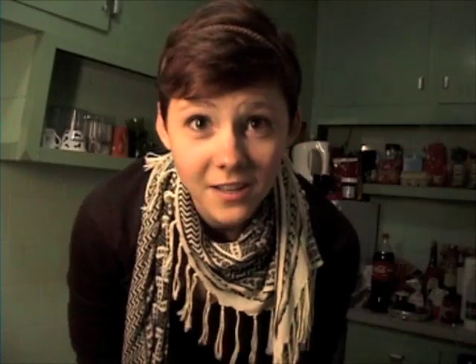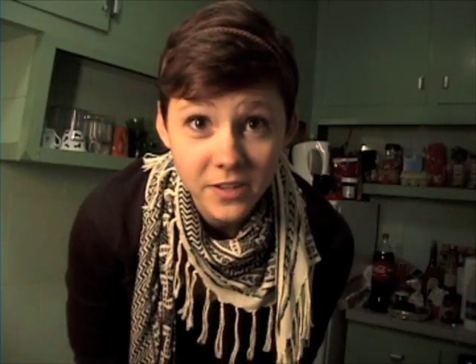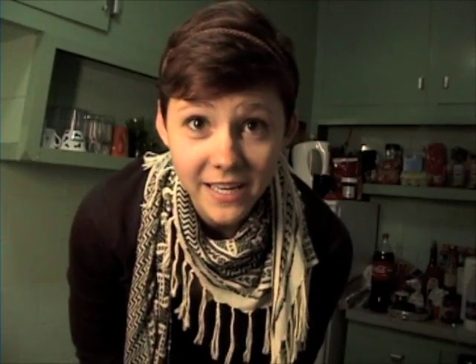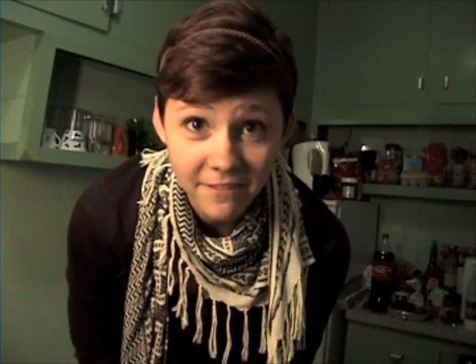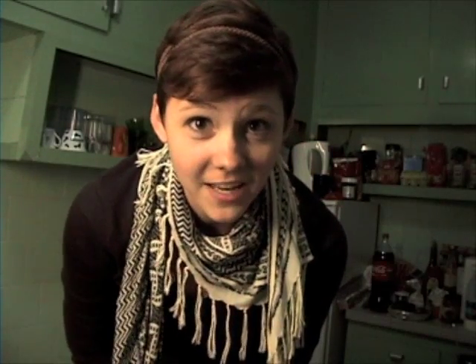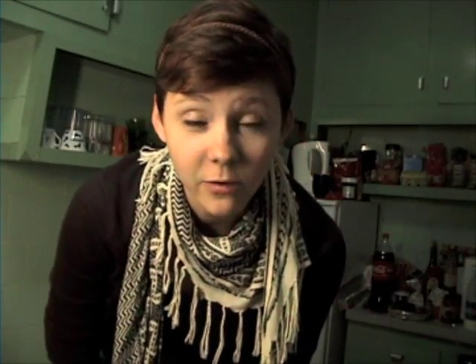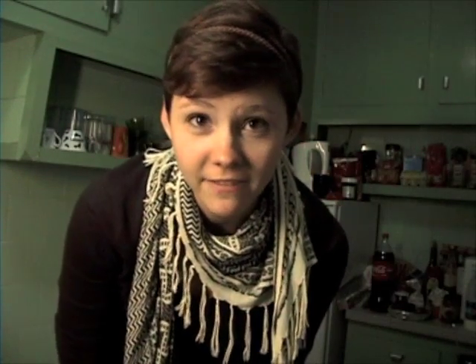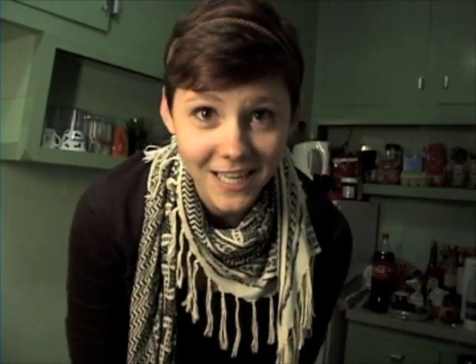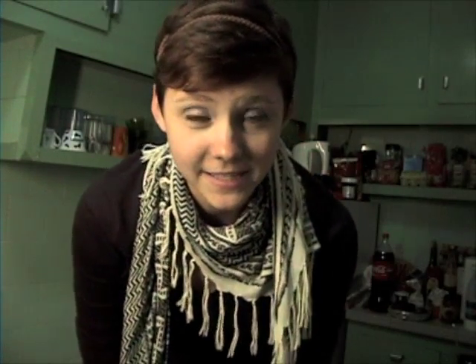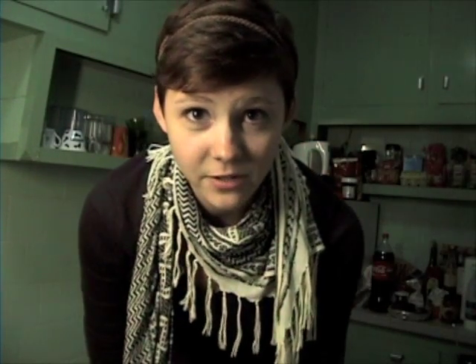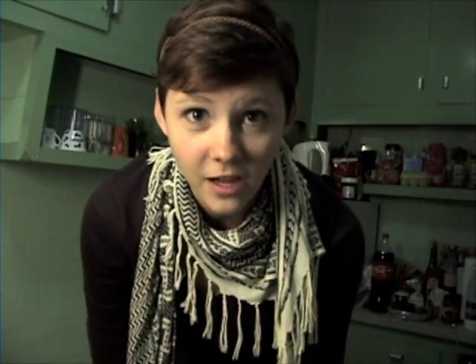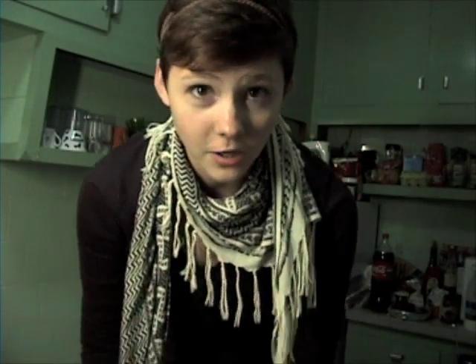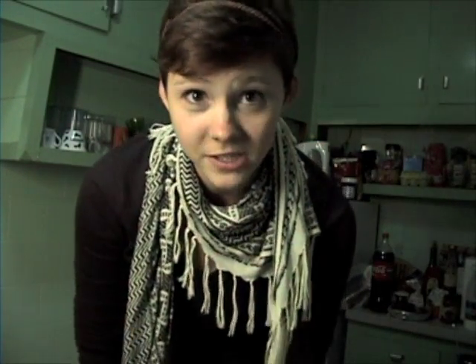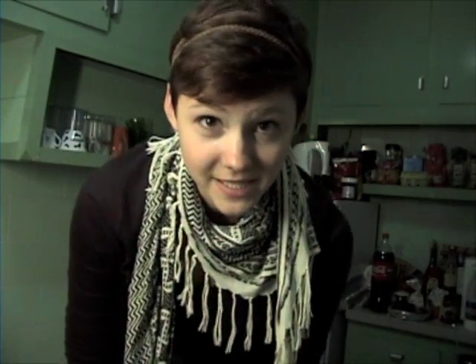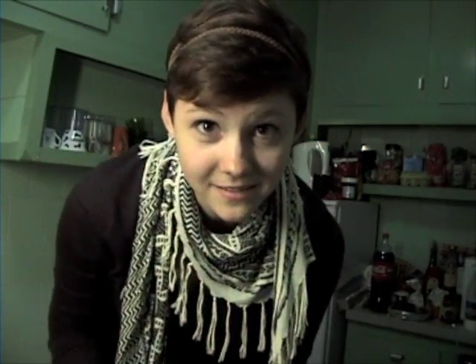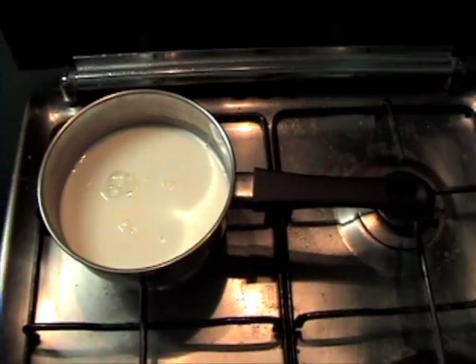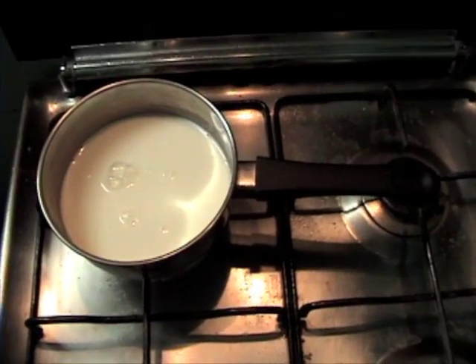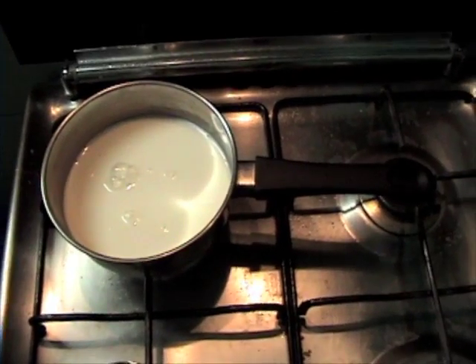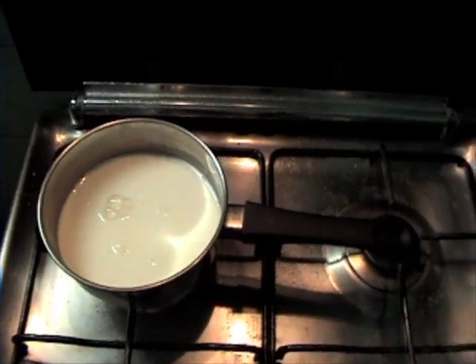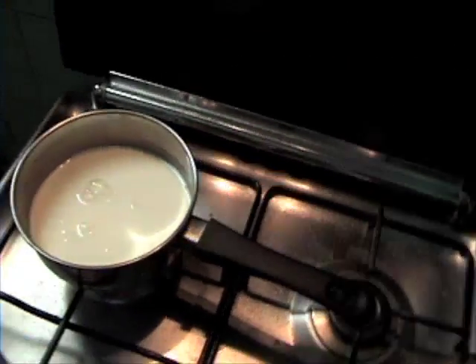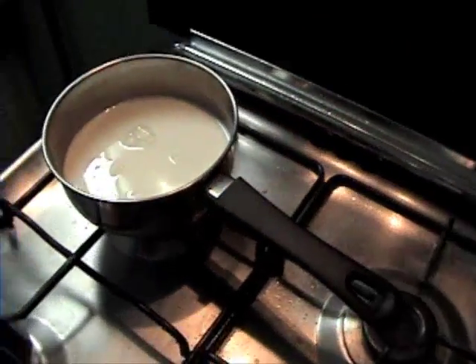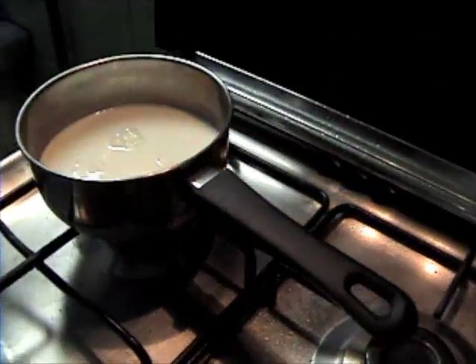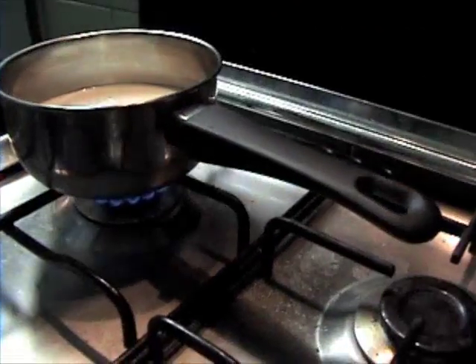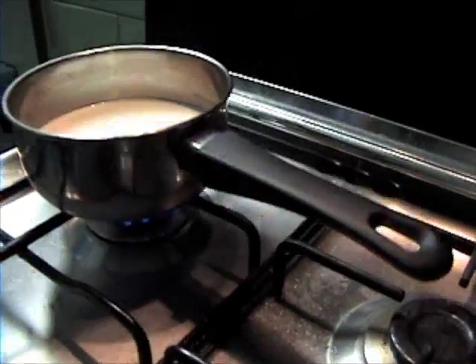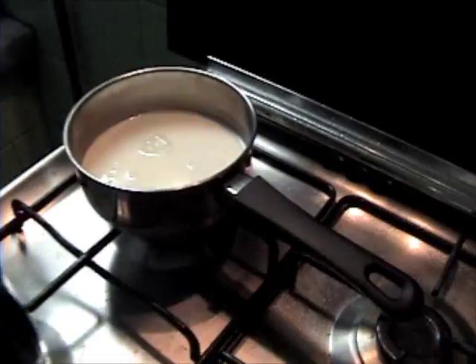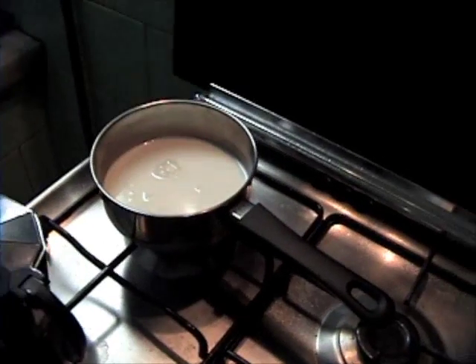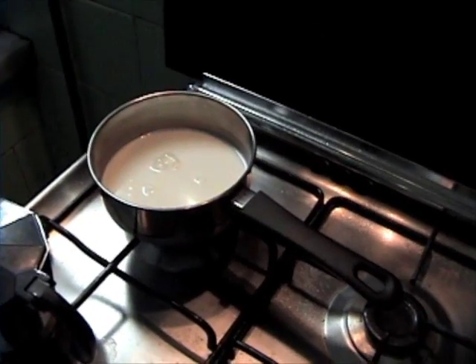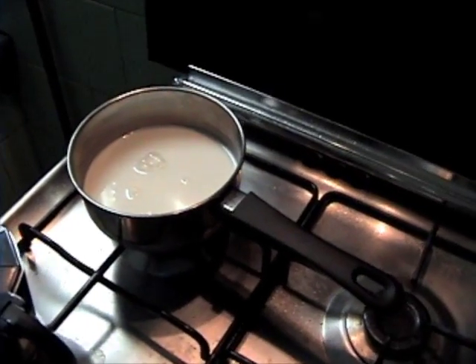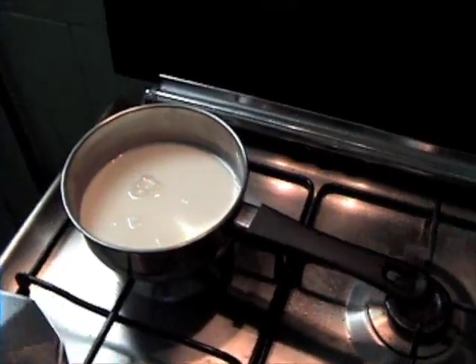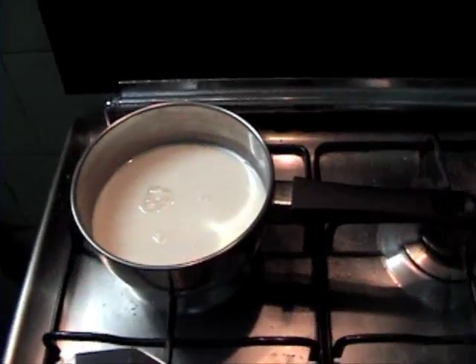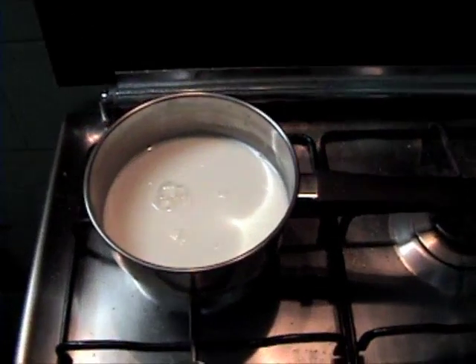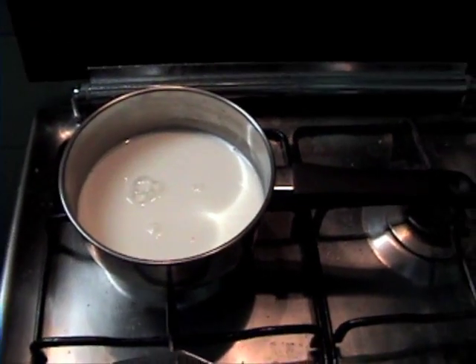Also, if you'd like to make a café latte, or a café con leche as the Spaniards call it, all you have to do is put some milk in a pot on the stove on low heat and keep an eye on it, stirring it to make sure that it doesn't form a film.